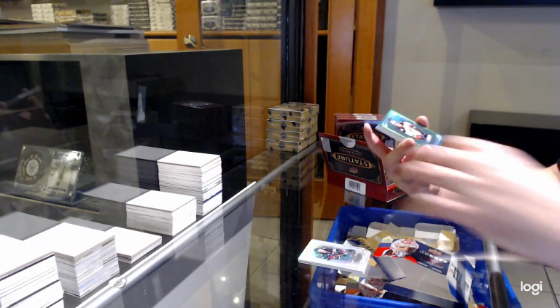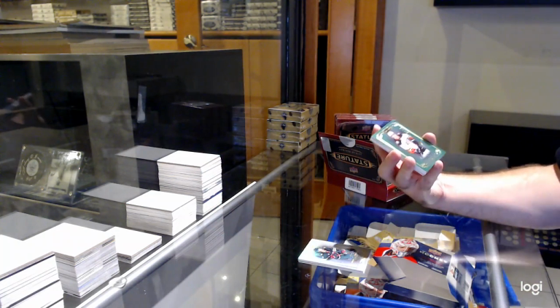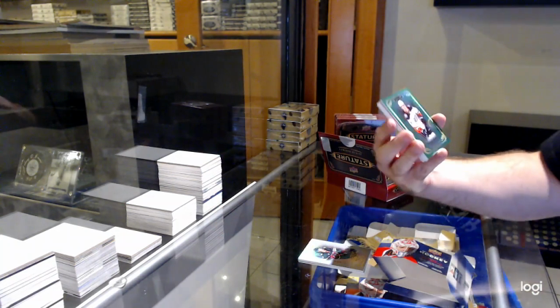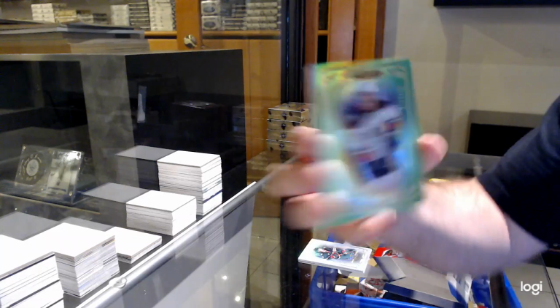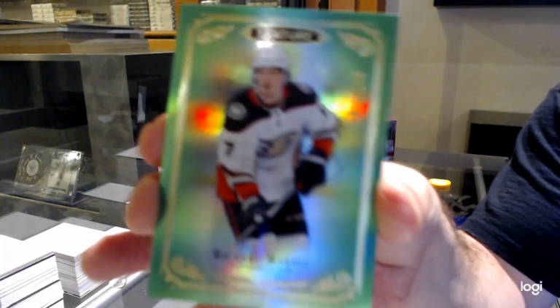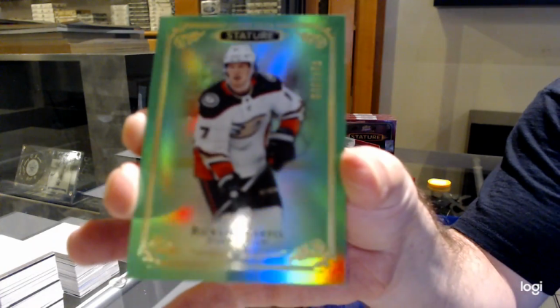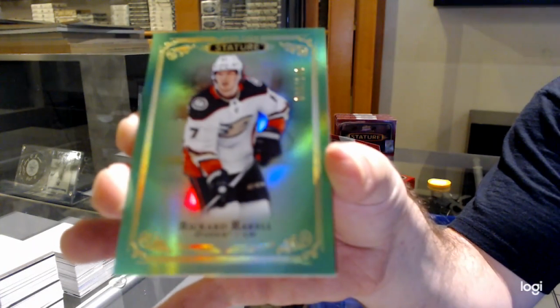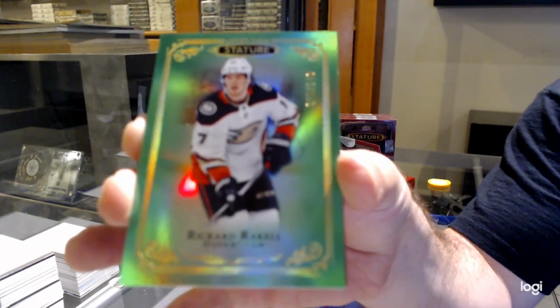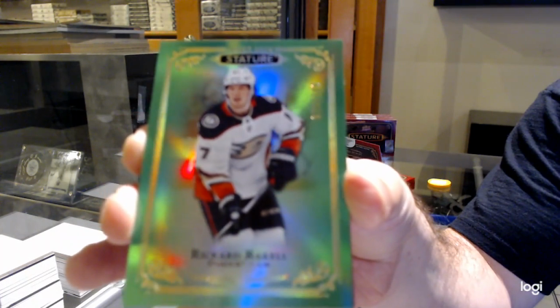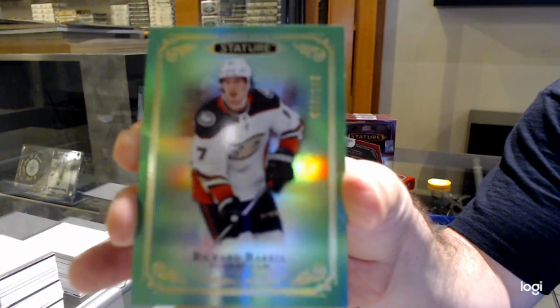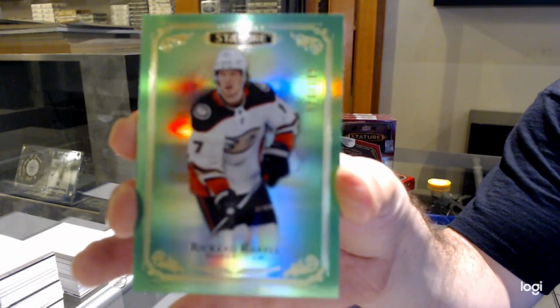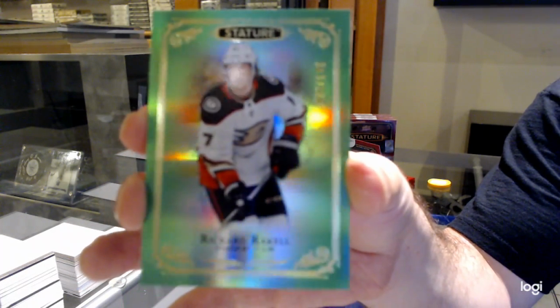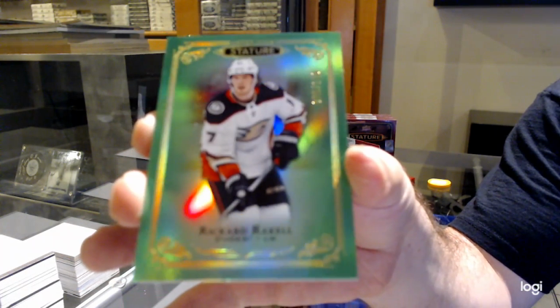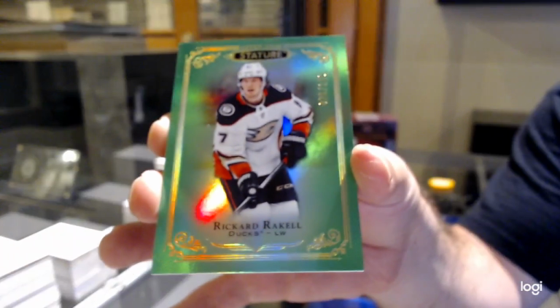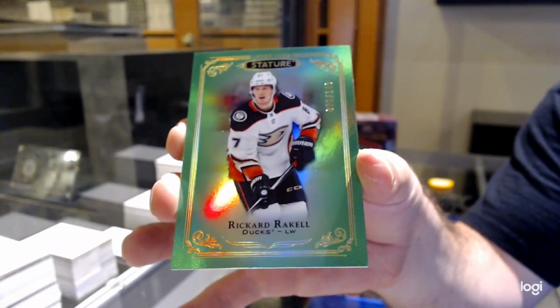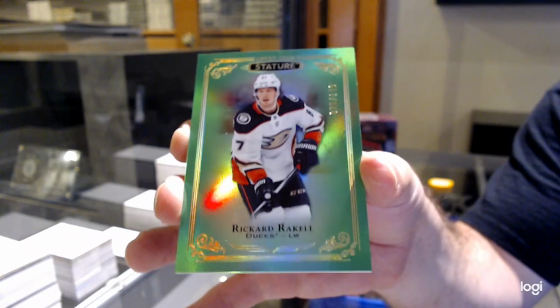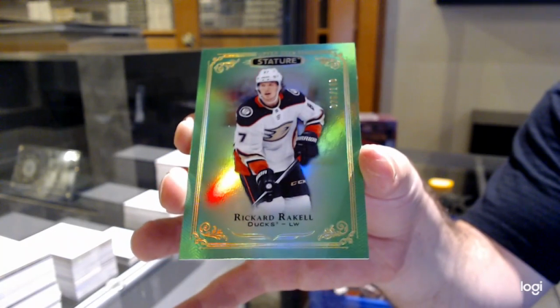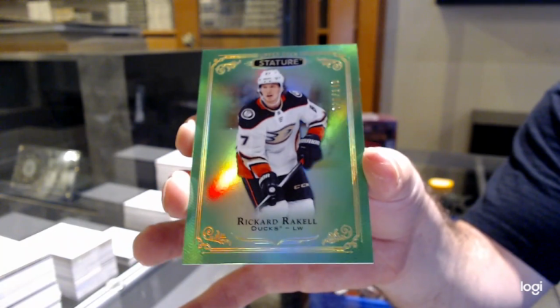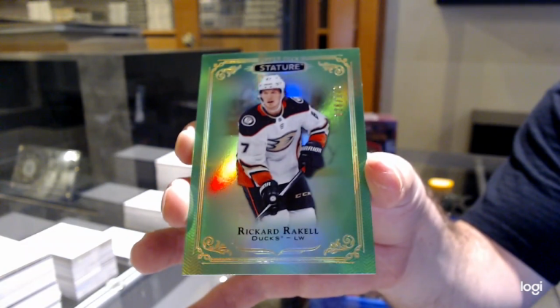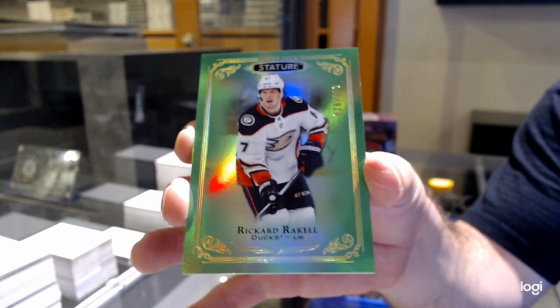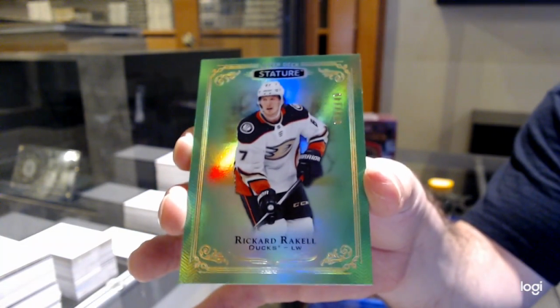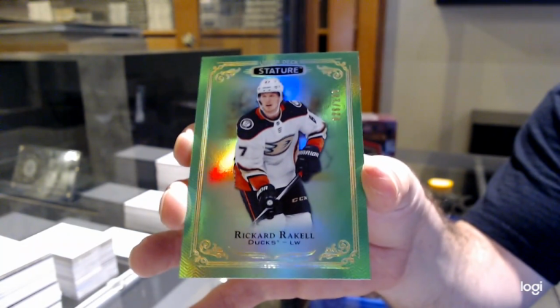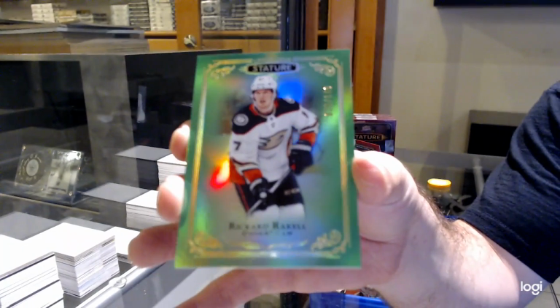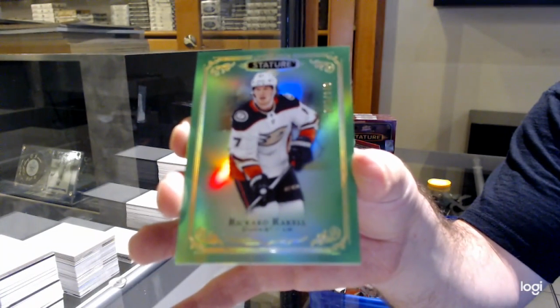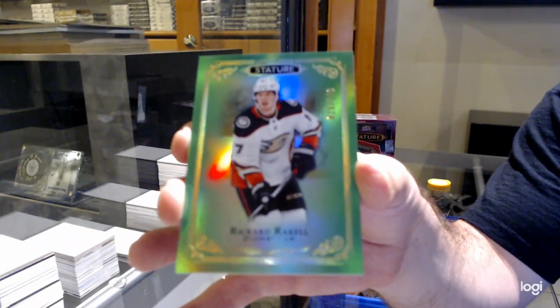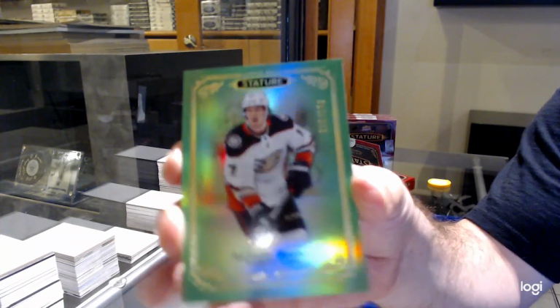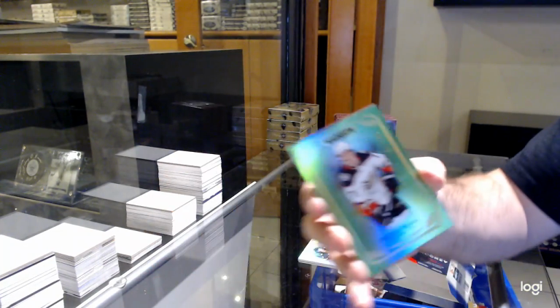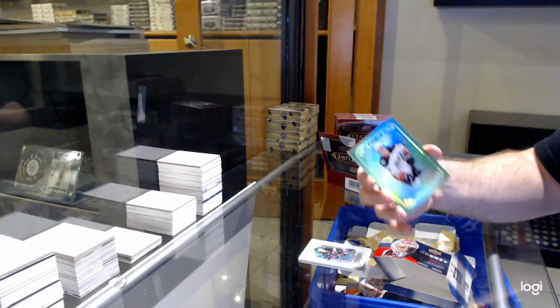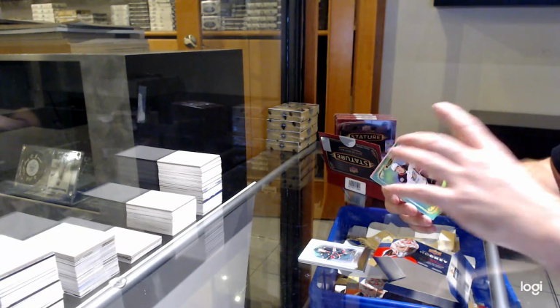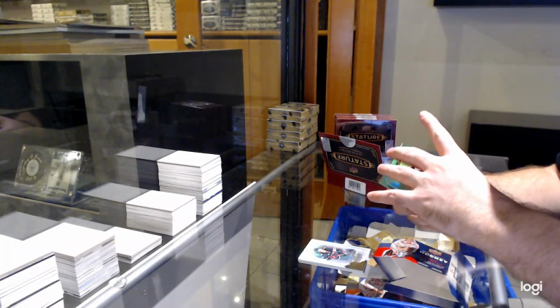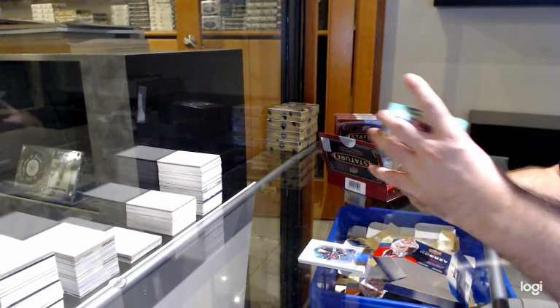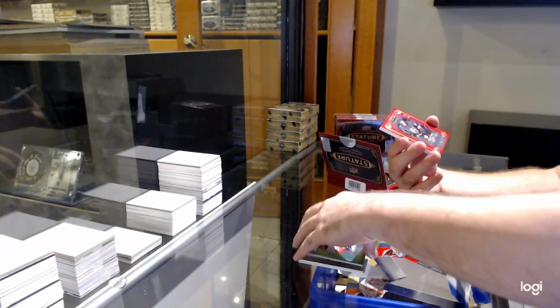$199 green rookie, Ricard Raquel. I think it's one of the most prettiest sets you can ever collect. I think the colors are great for rainbows. I really wish McDavid had Stature. It would have been beautiful.